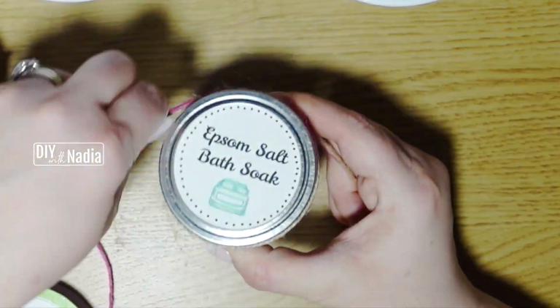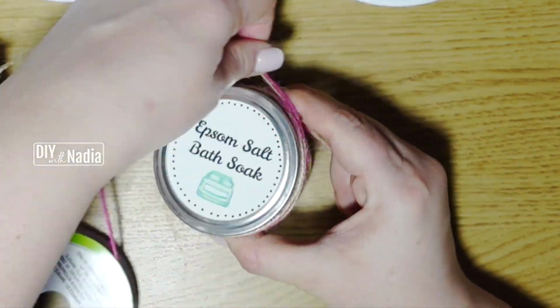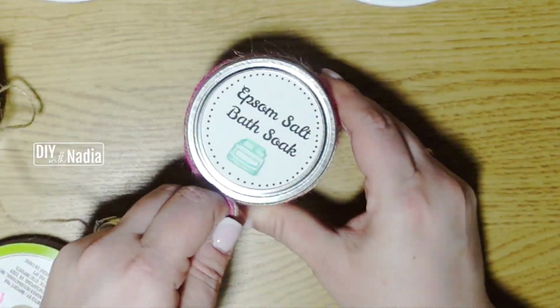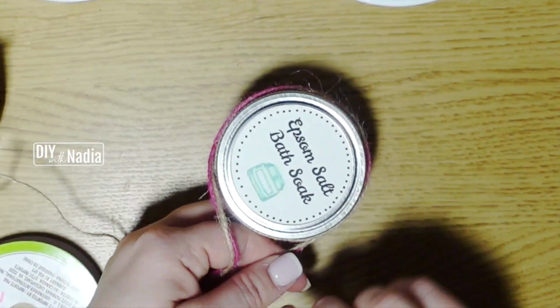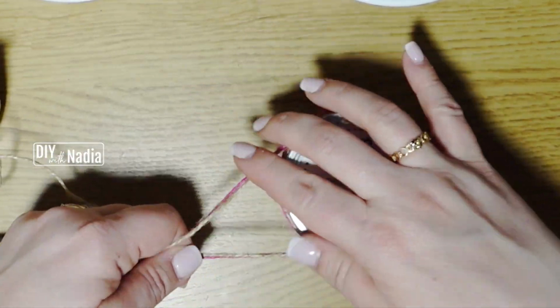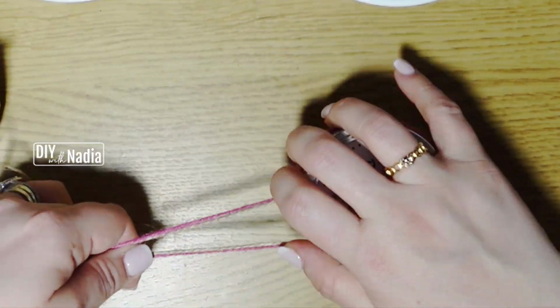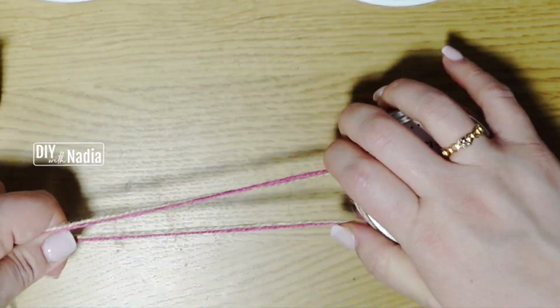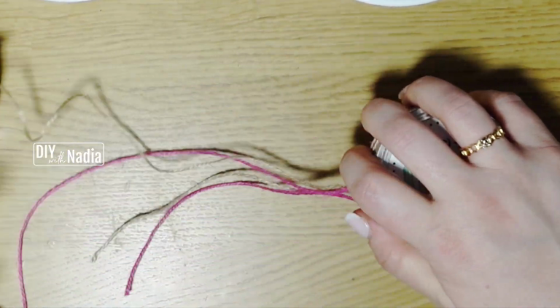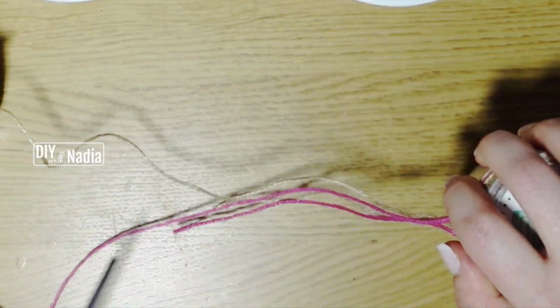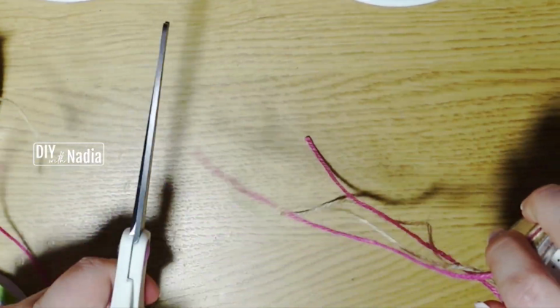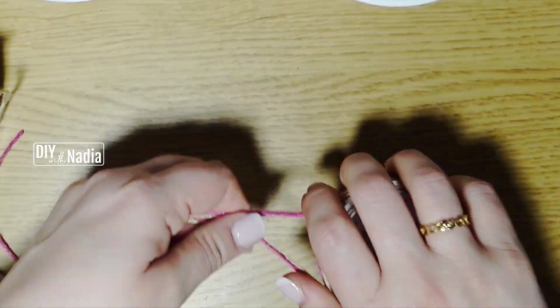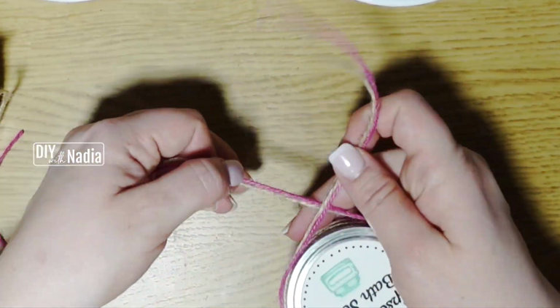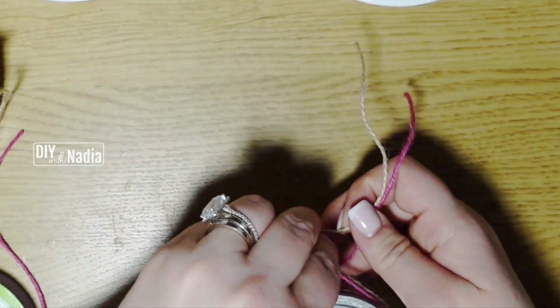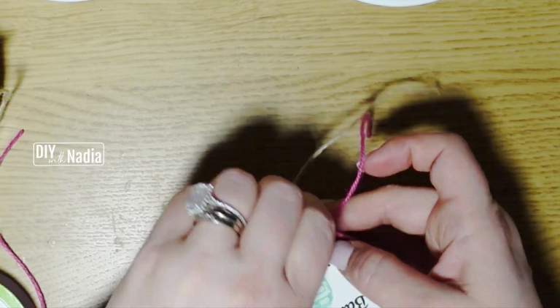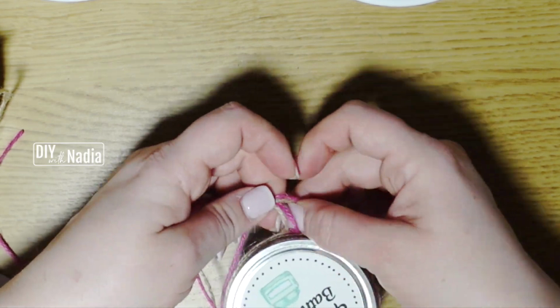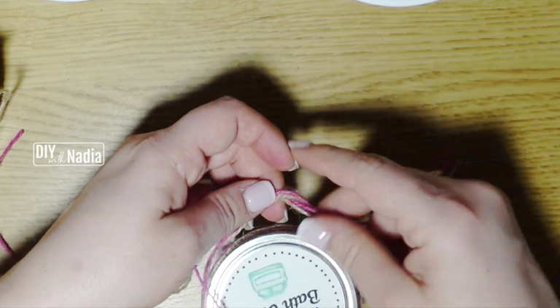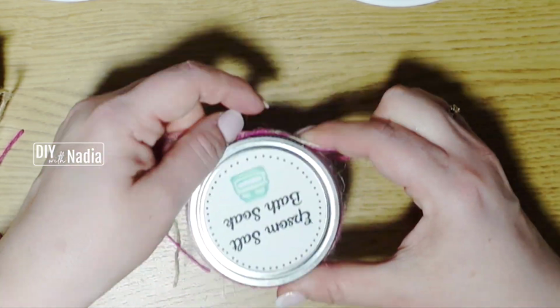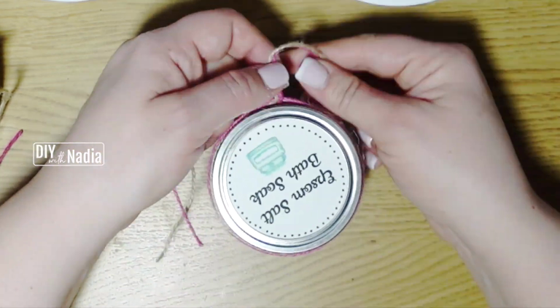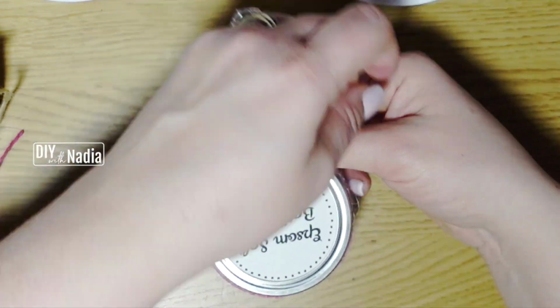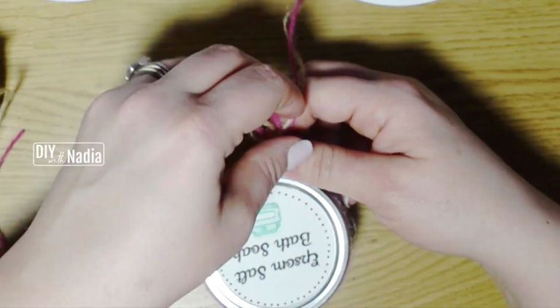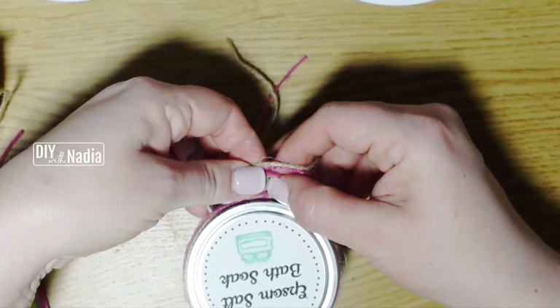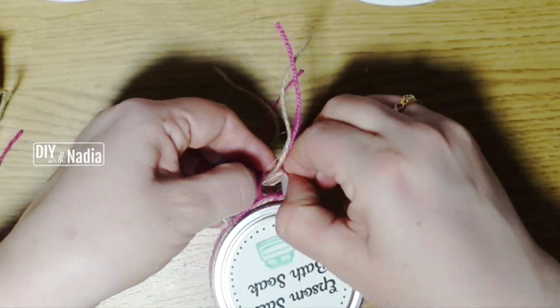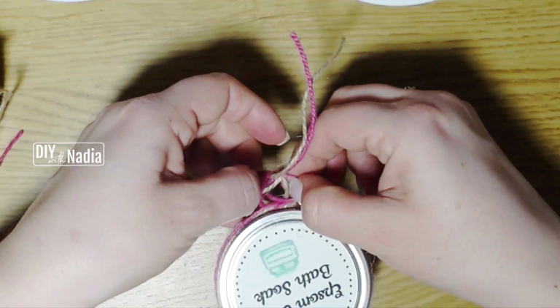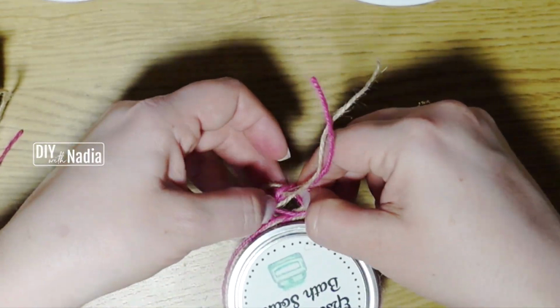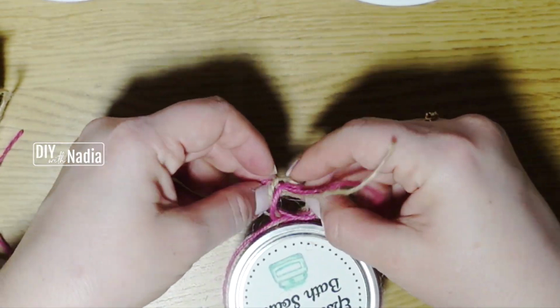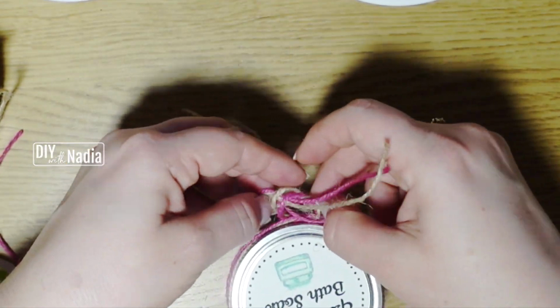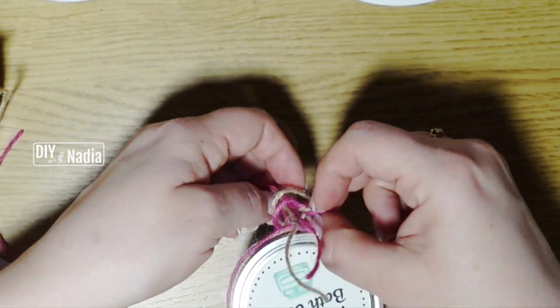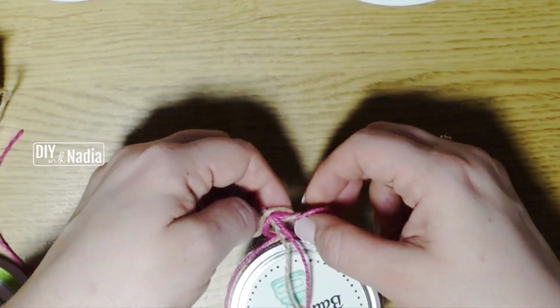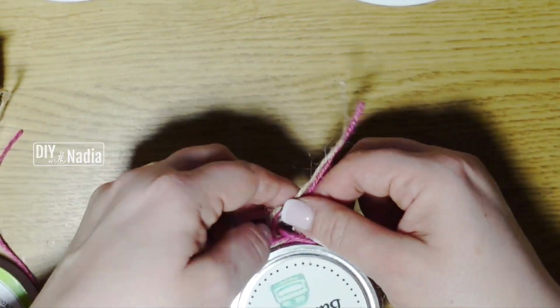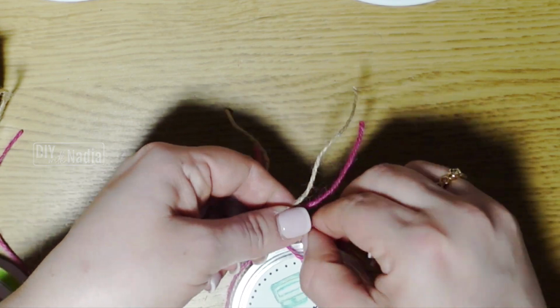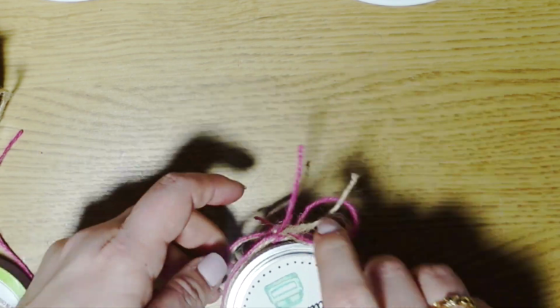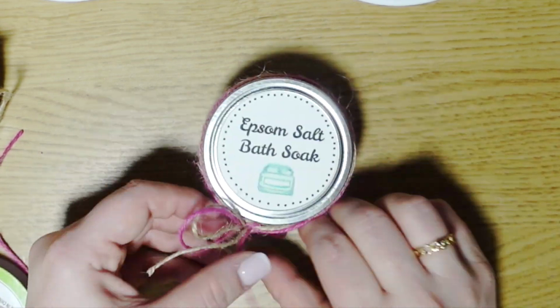To finish the jar off I'm going to take a pink and a natural color jute cord, wrap it around the lid a few times, and just tie it off.